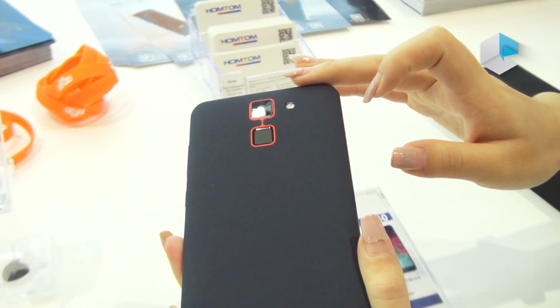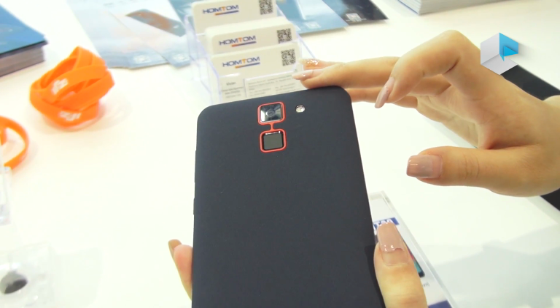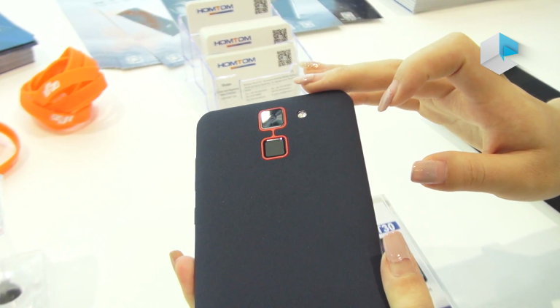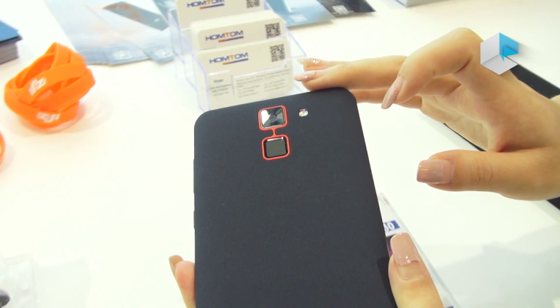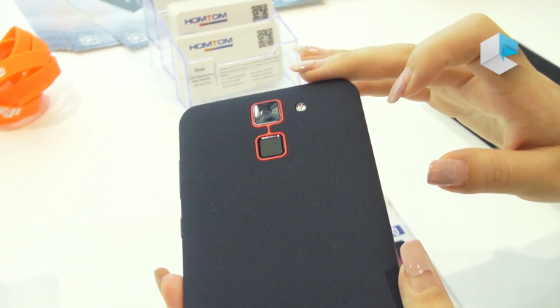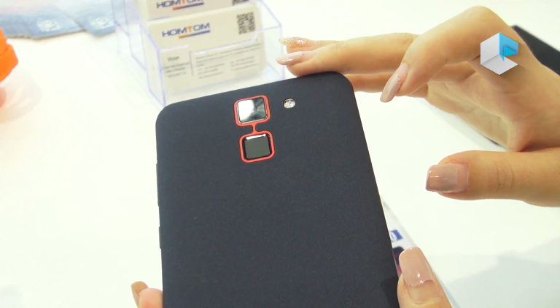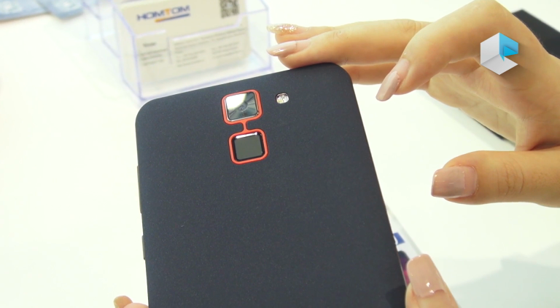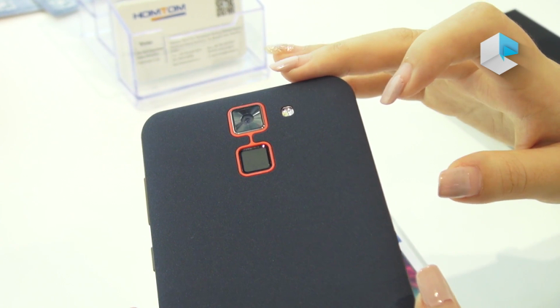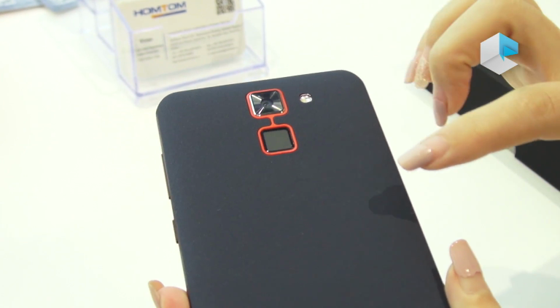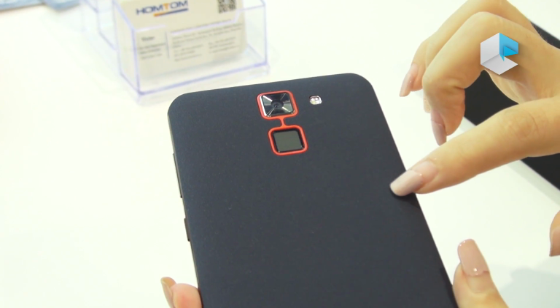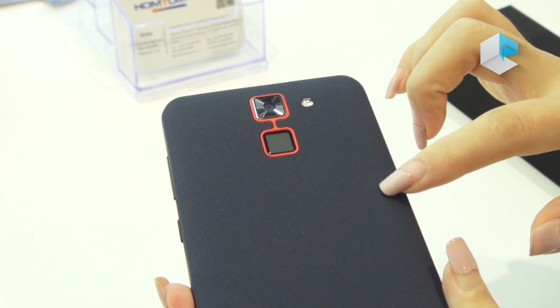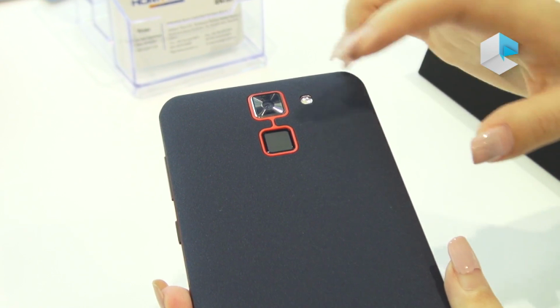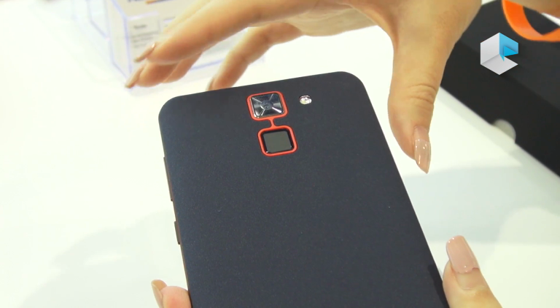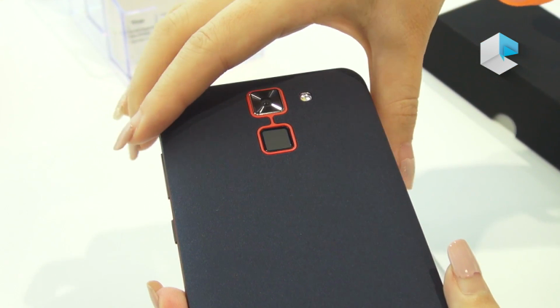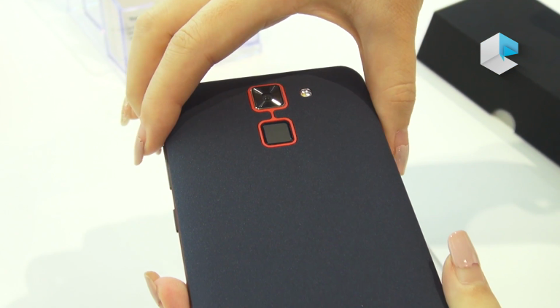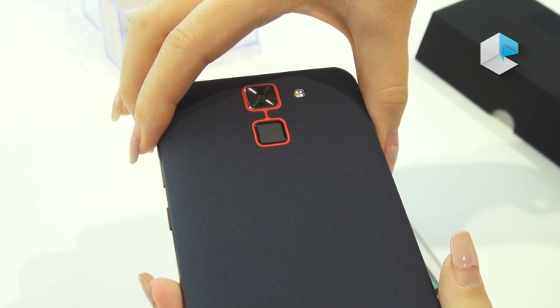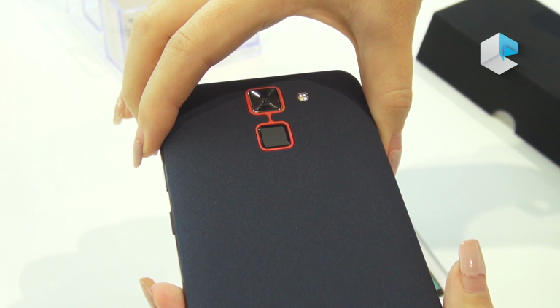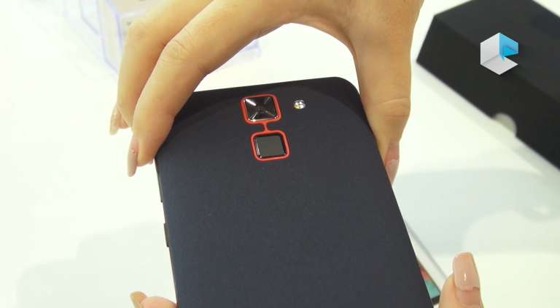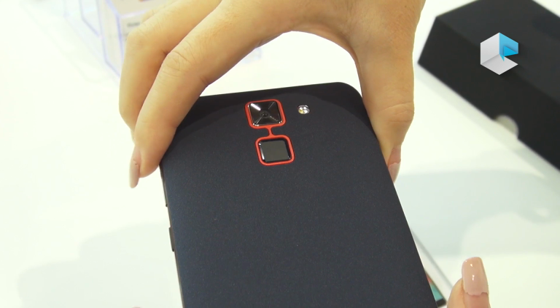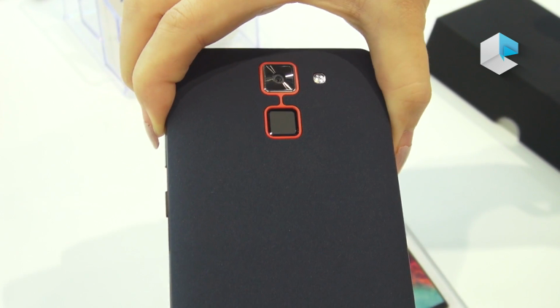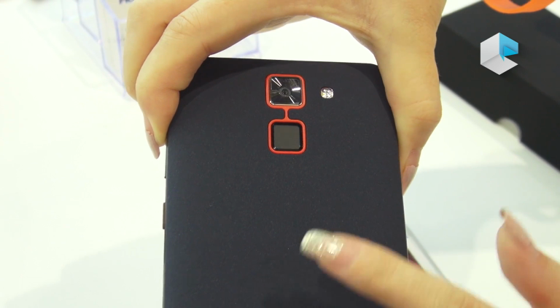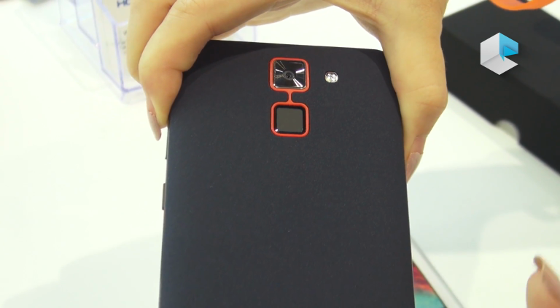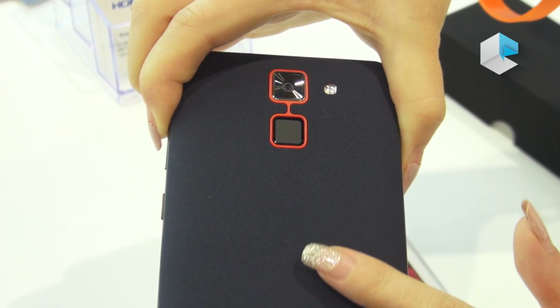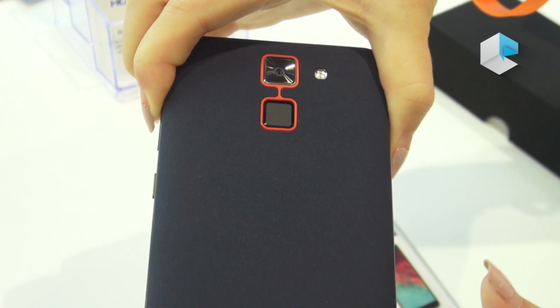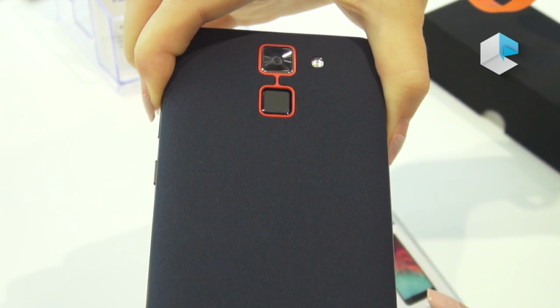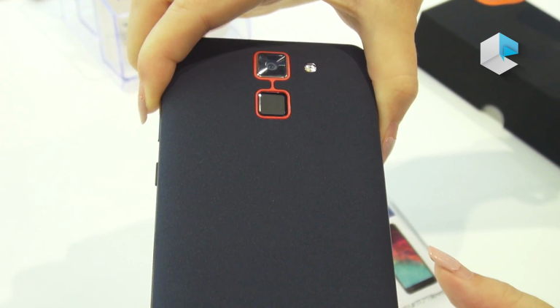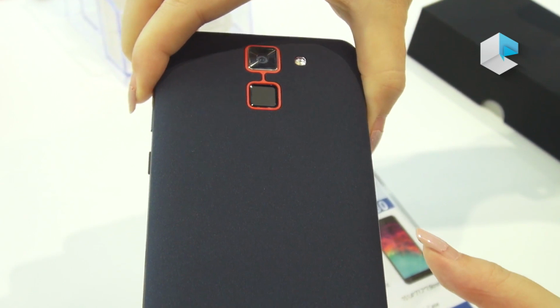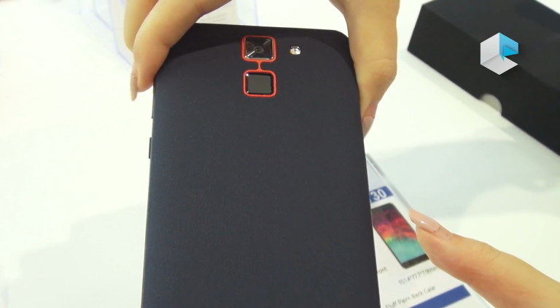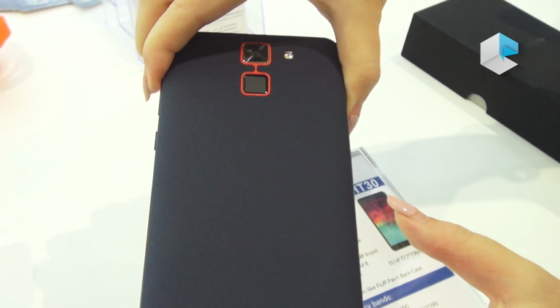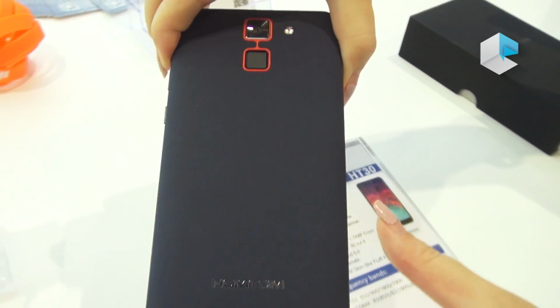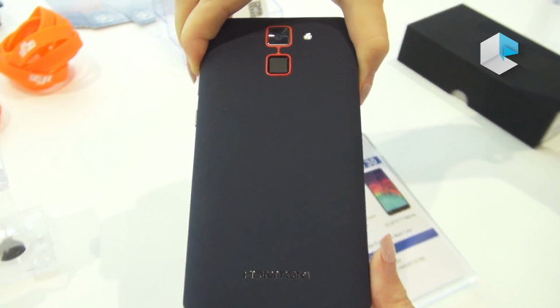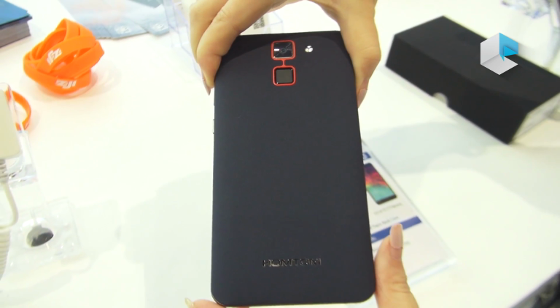This one is special for the baby skin, like soft-paint back case. When you touch it, it feels smooth, softer and comfortable.